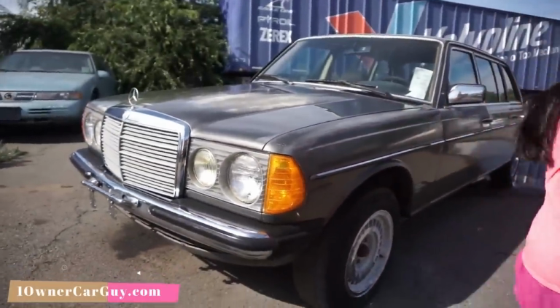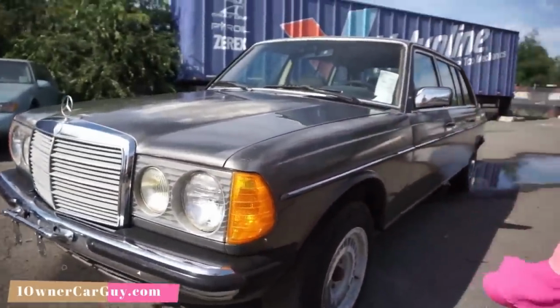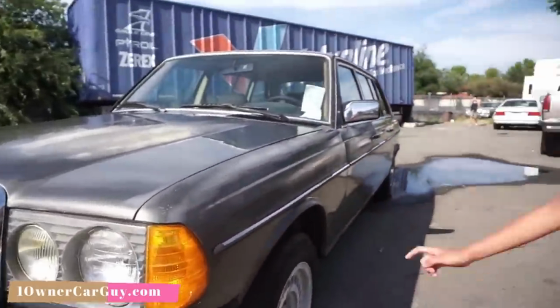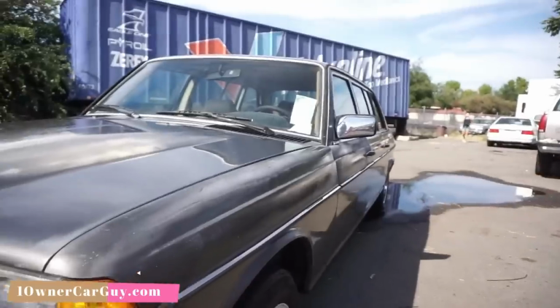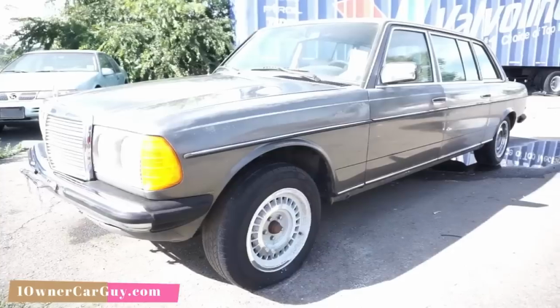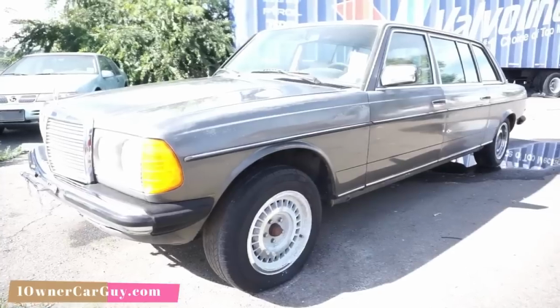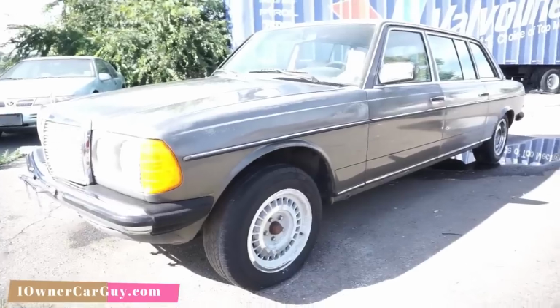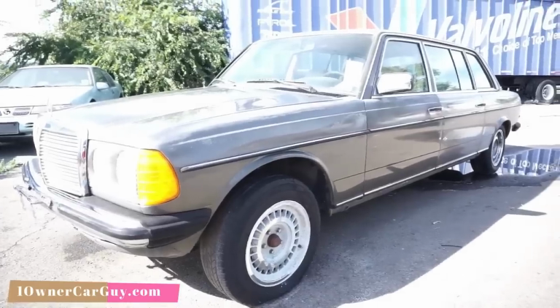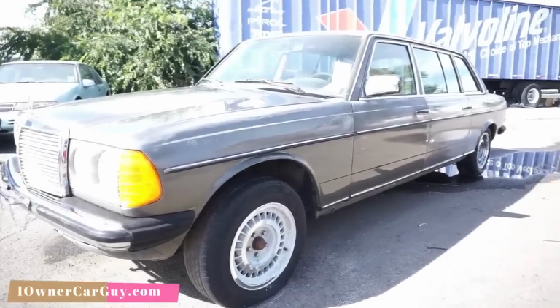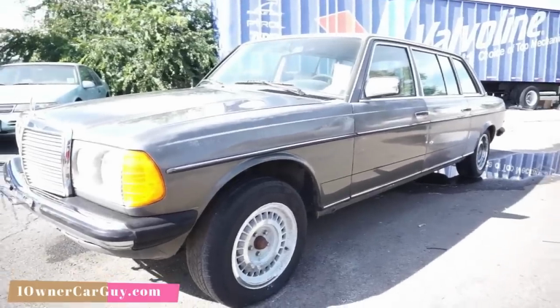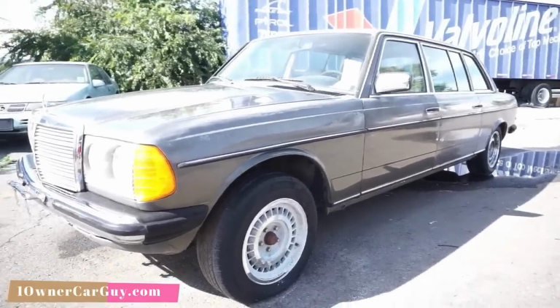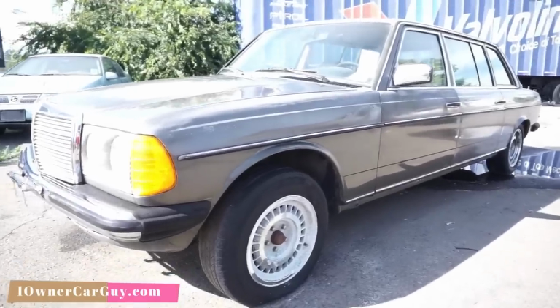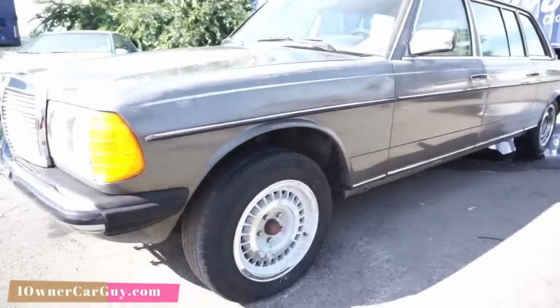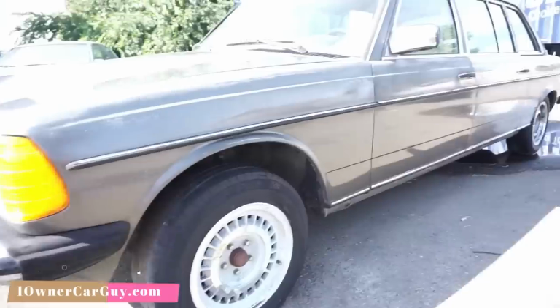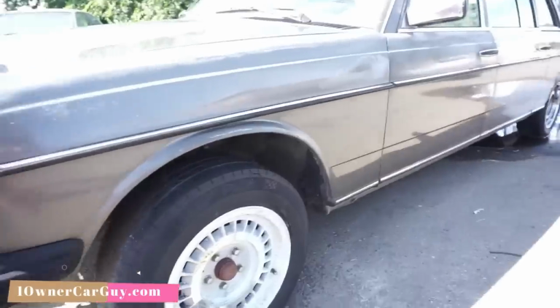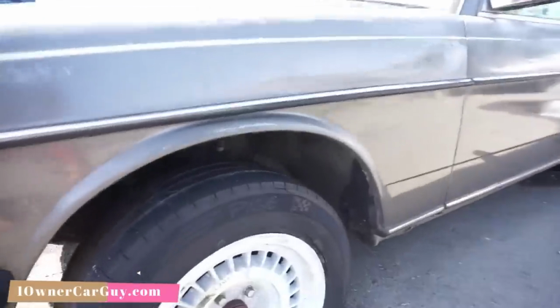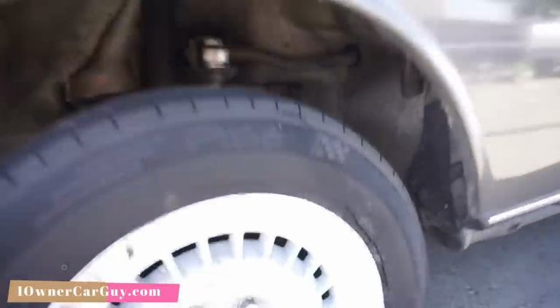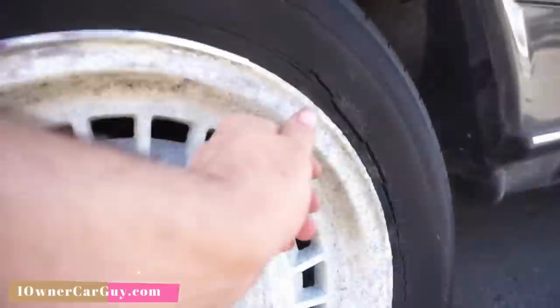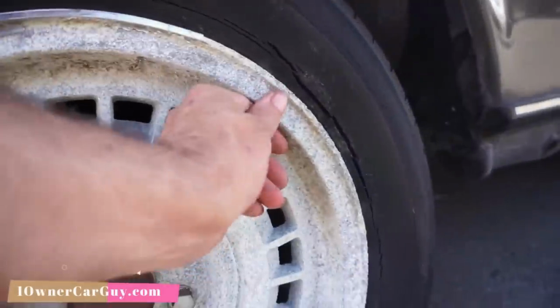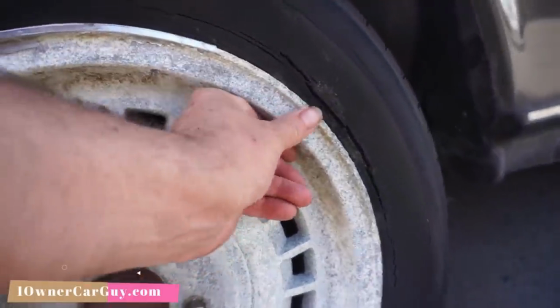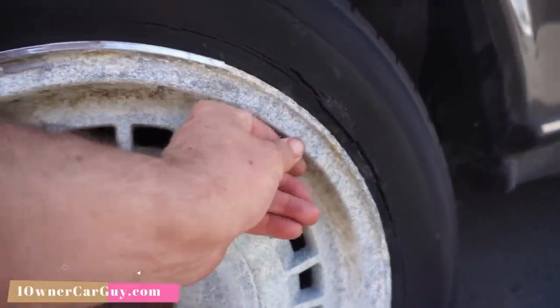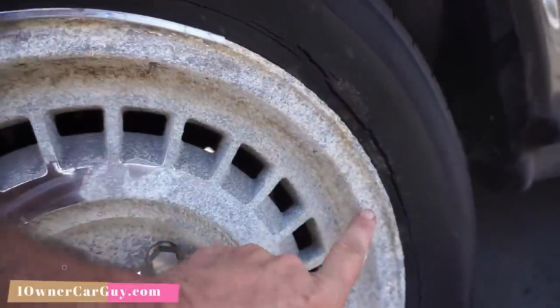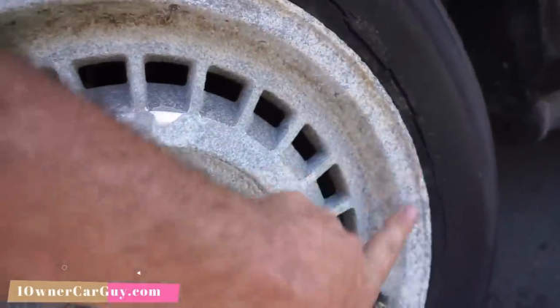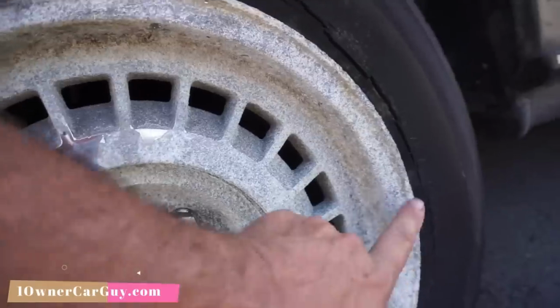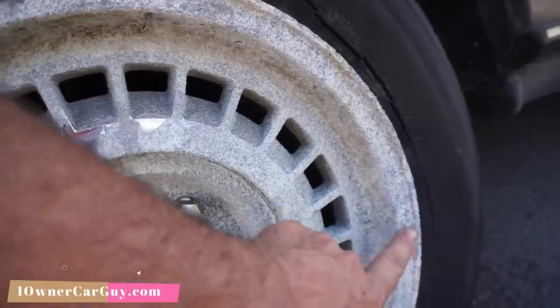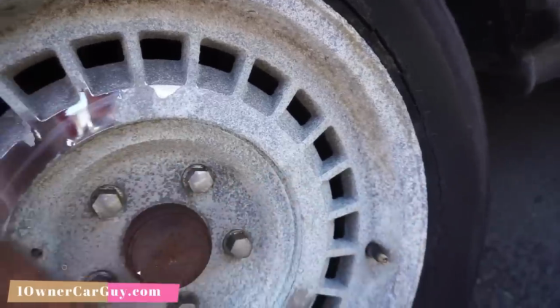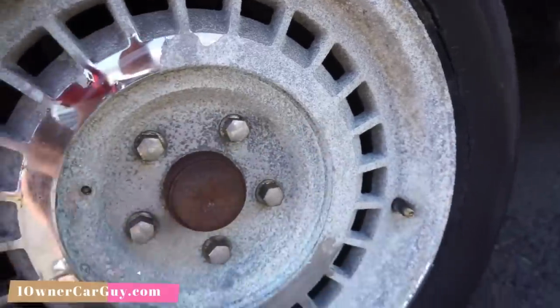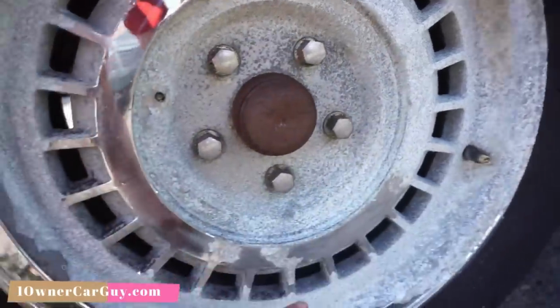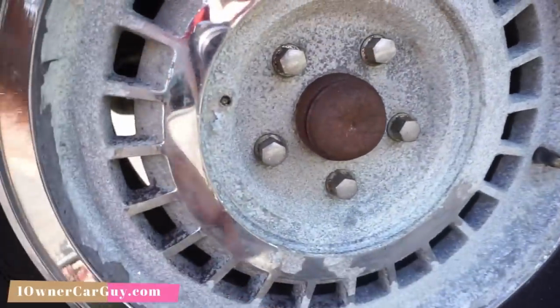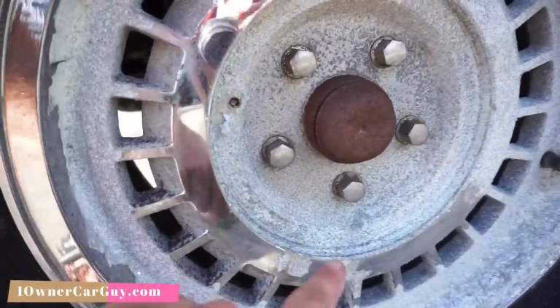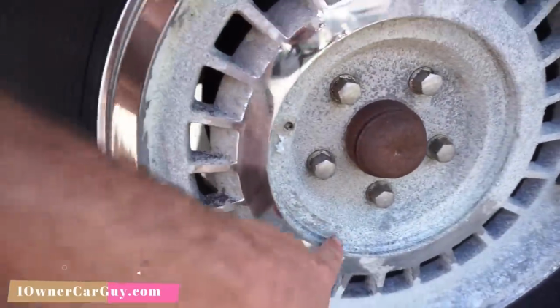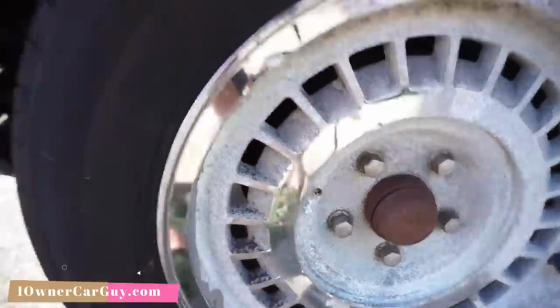Wheels — you can see what's happening. They corroded around here. It needs to be sanded down, ground down, sandblasted.